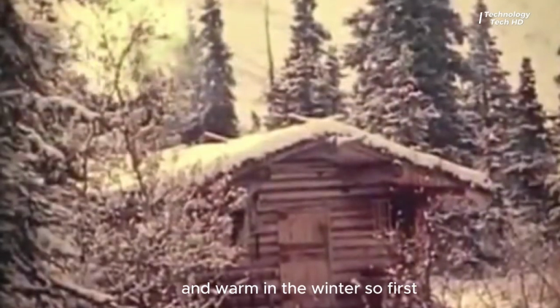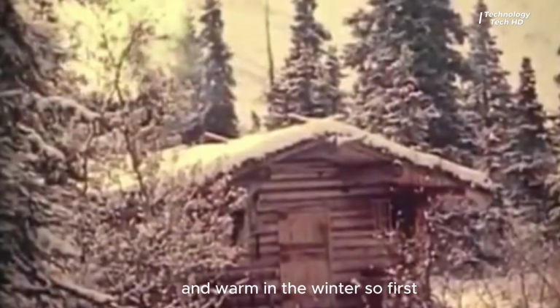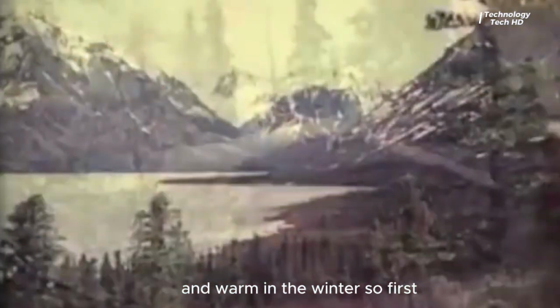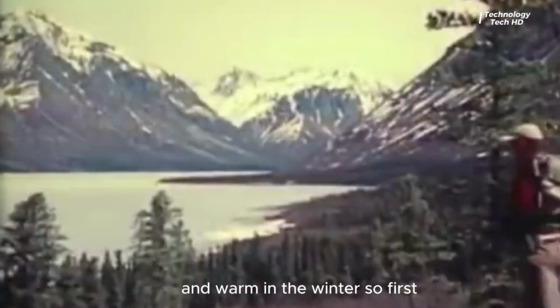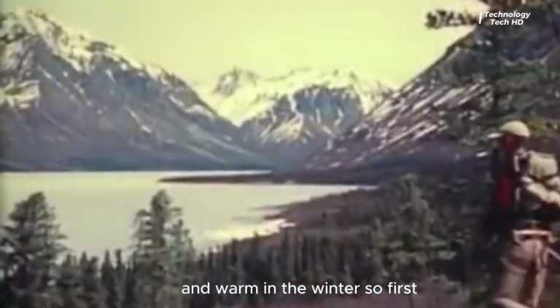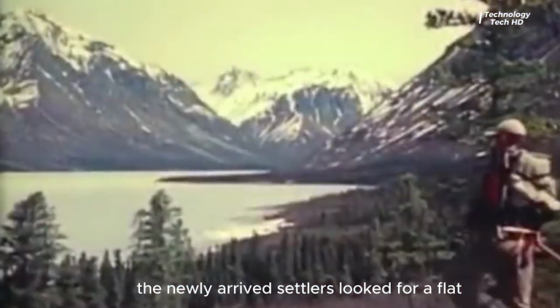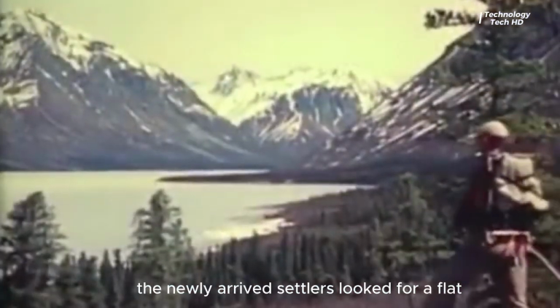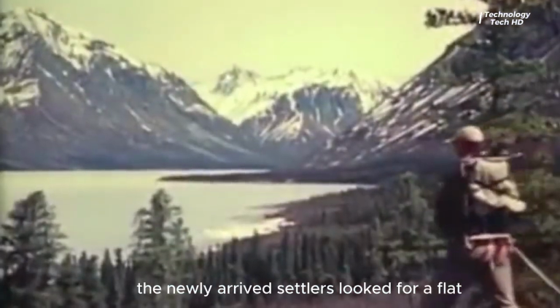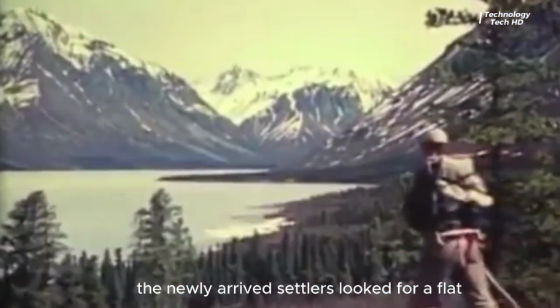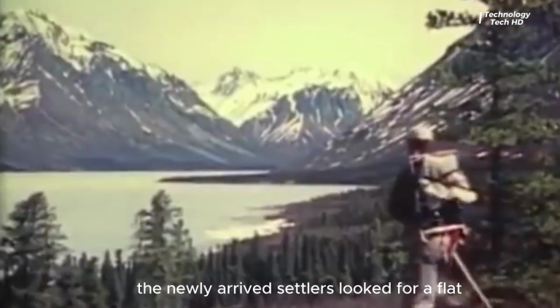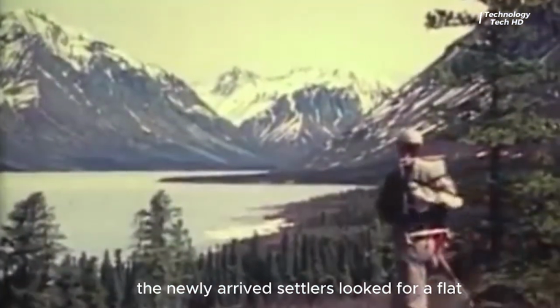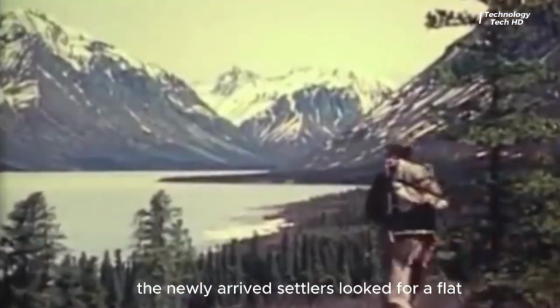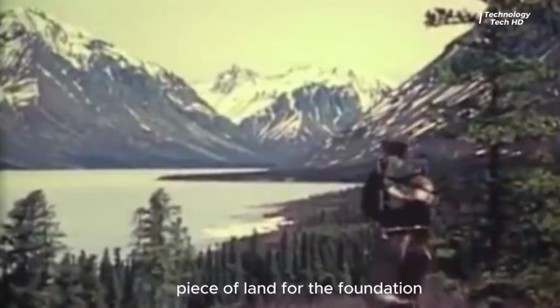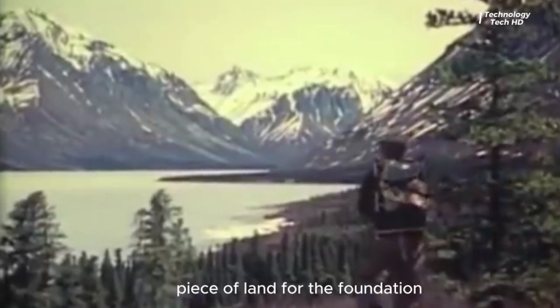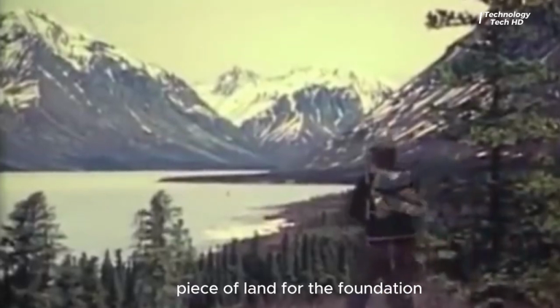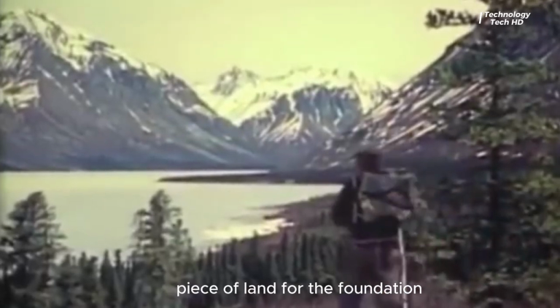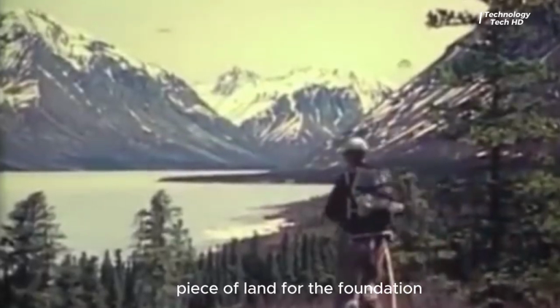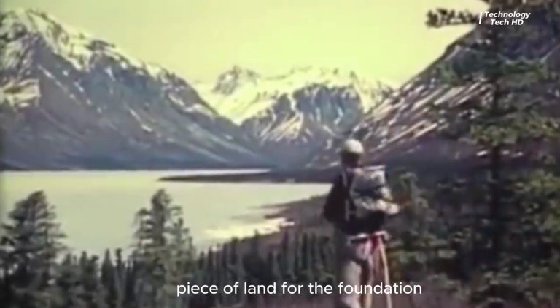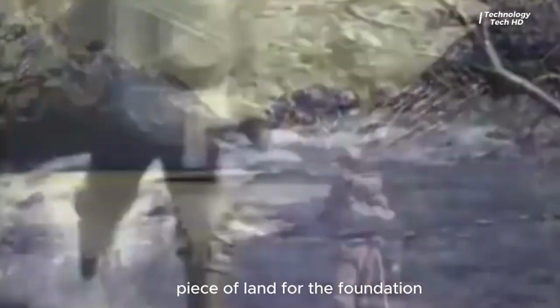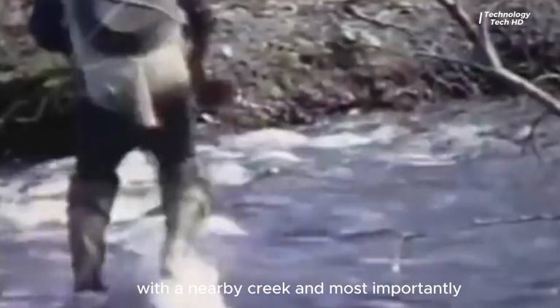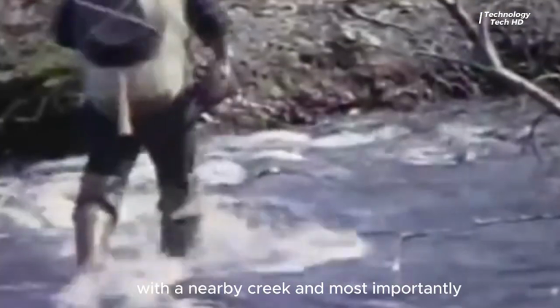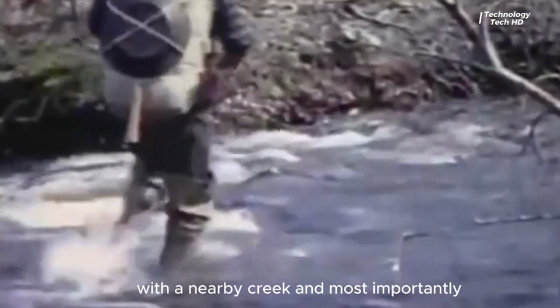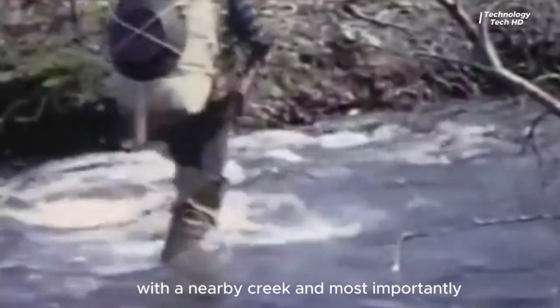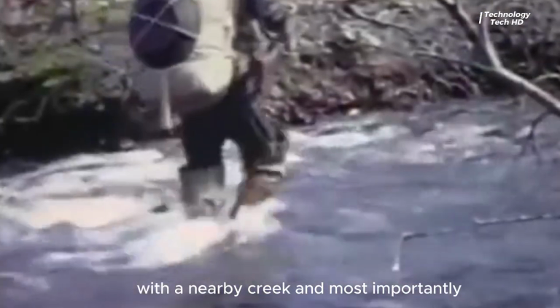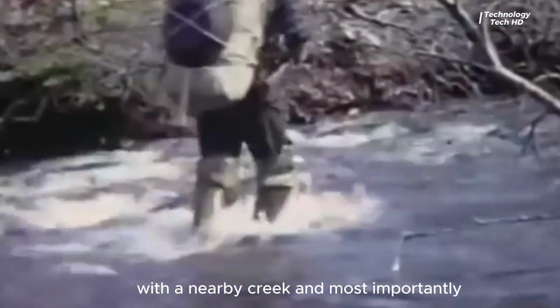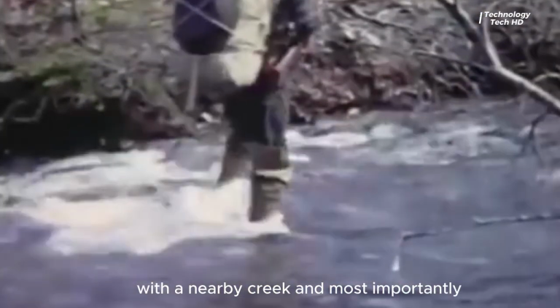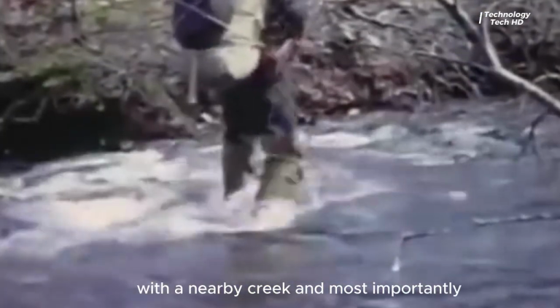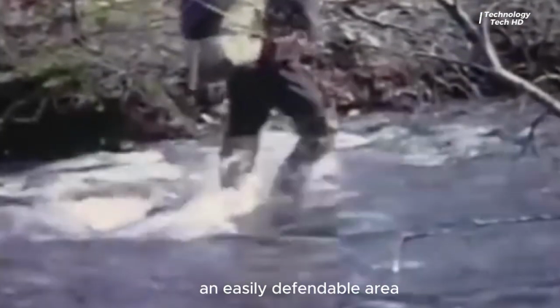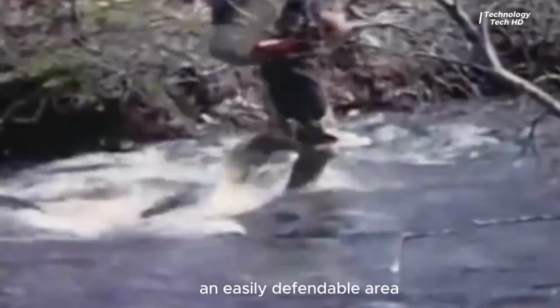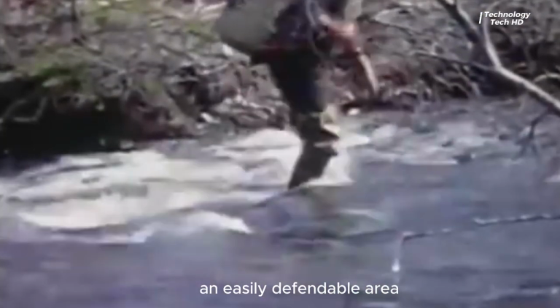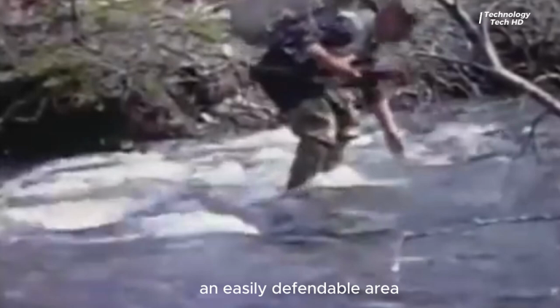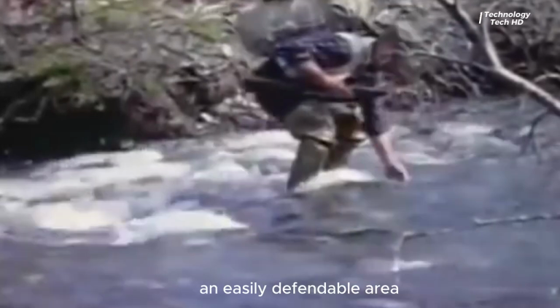So first, the newly arrived settlers looked for a flat piece of land for the foundation with a nearby creek, and most importantly, an easily defendable area.